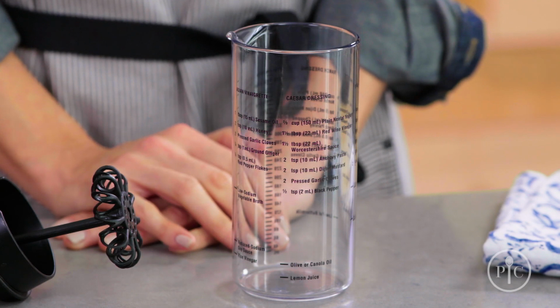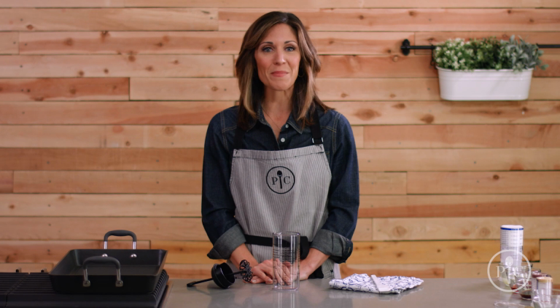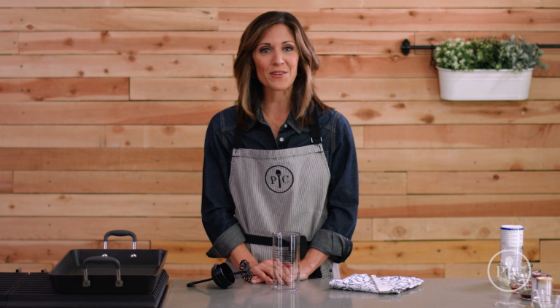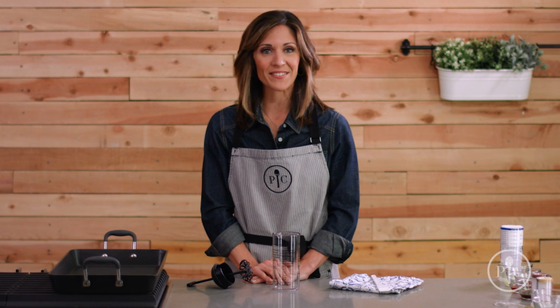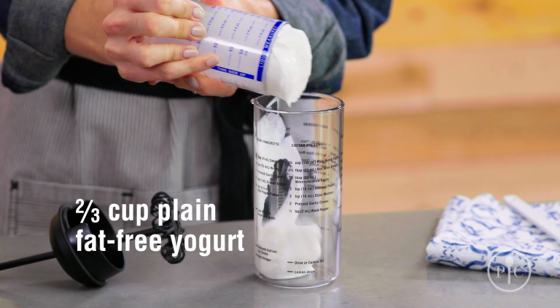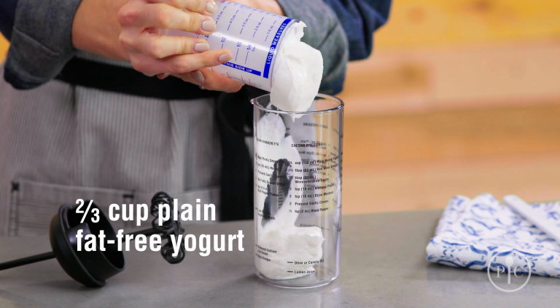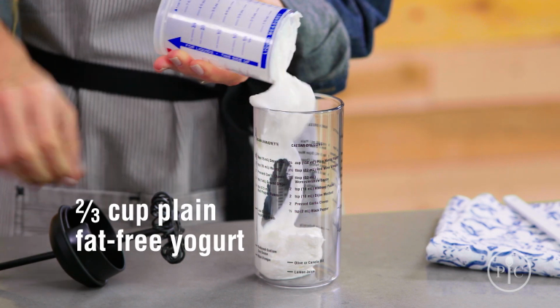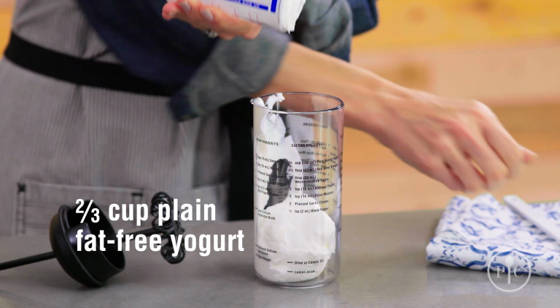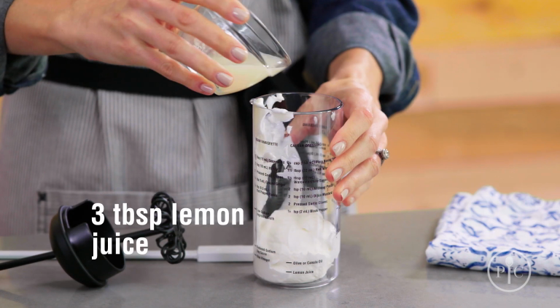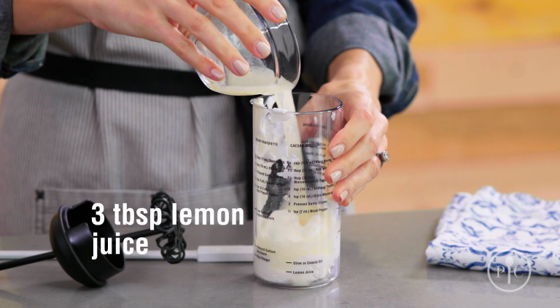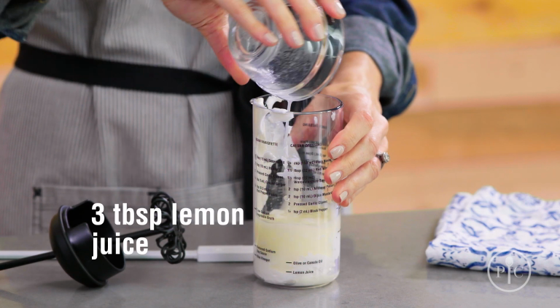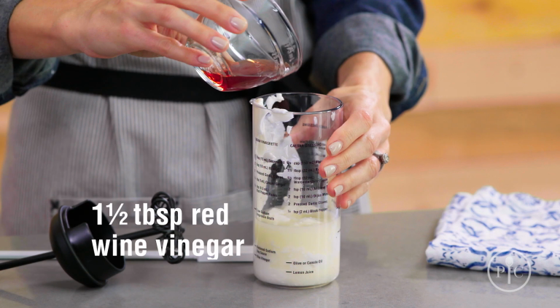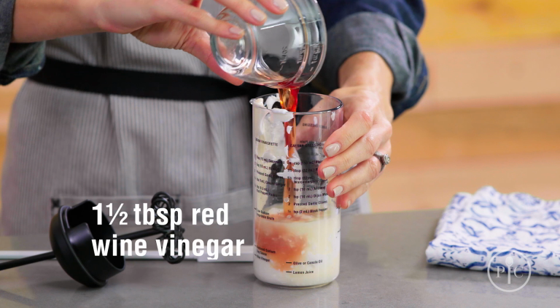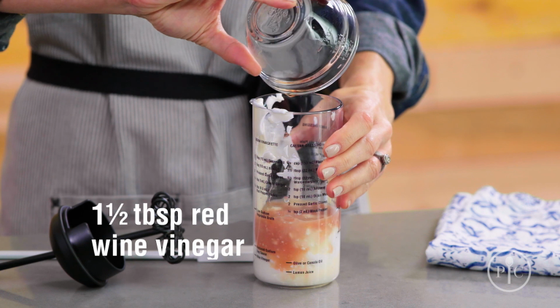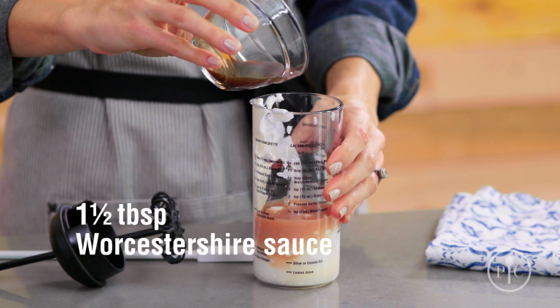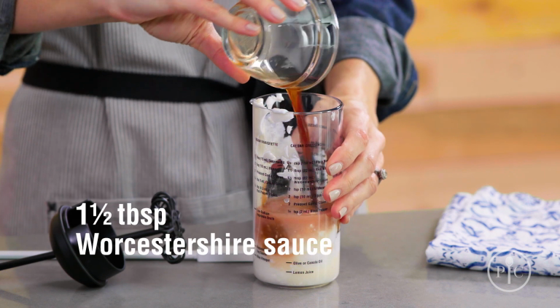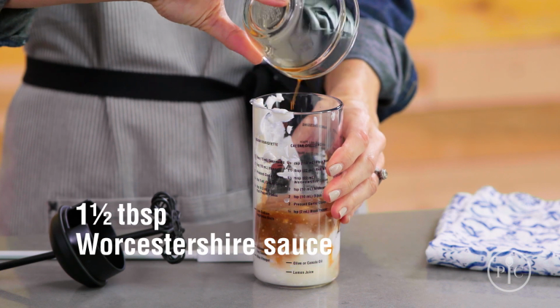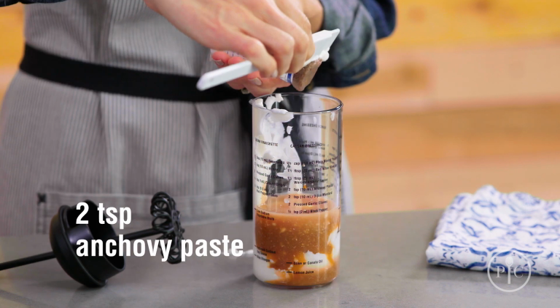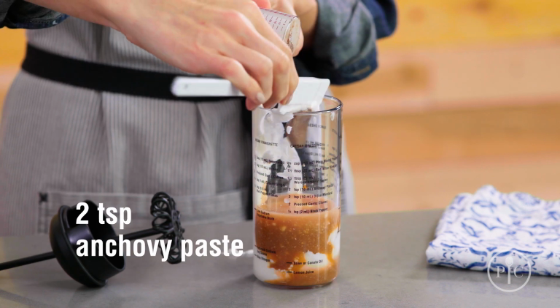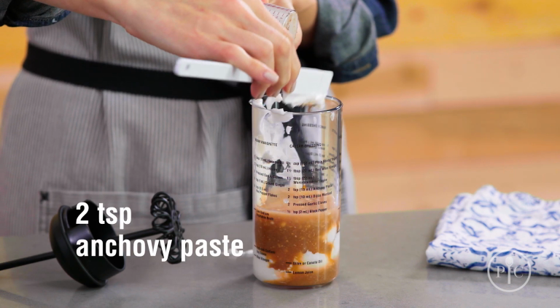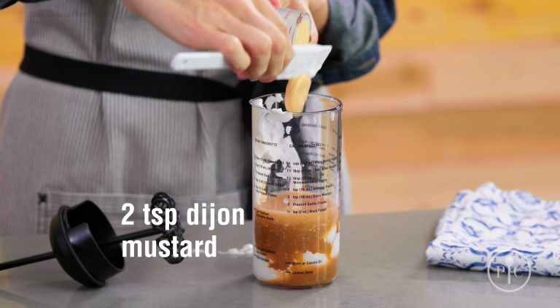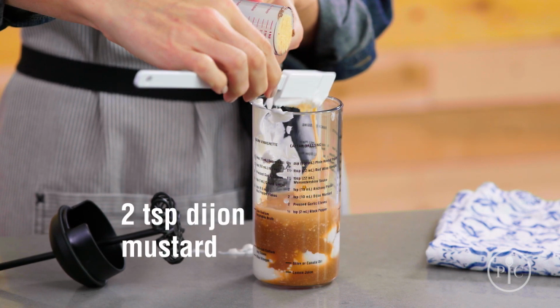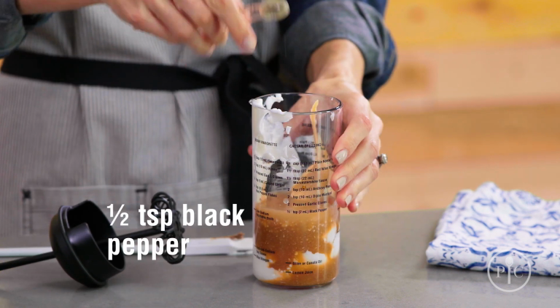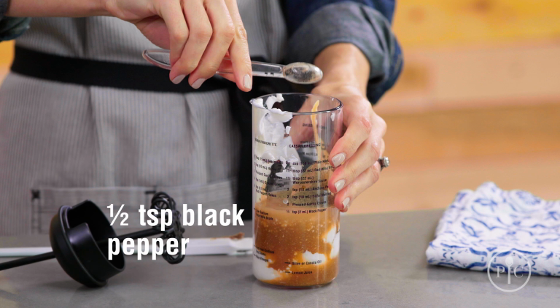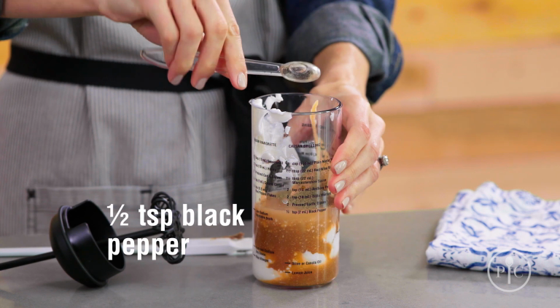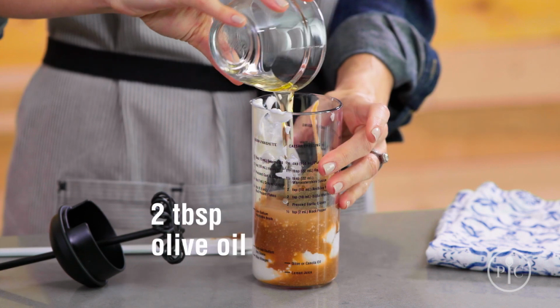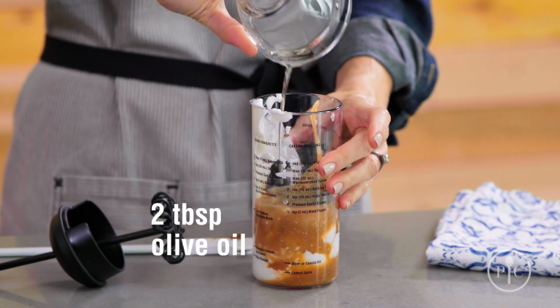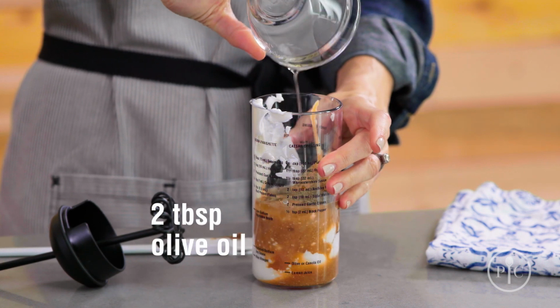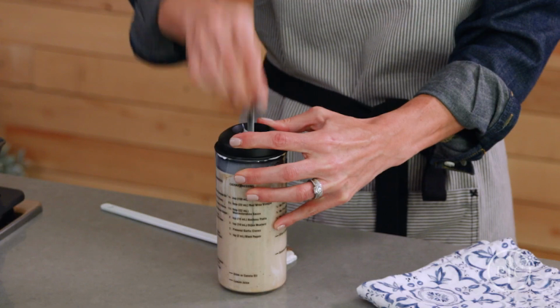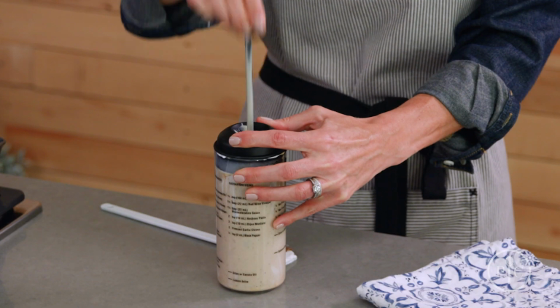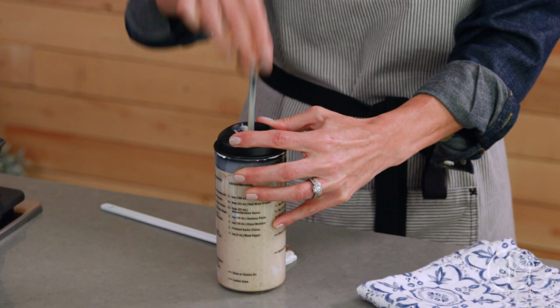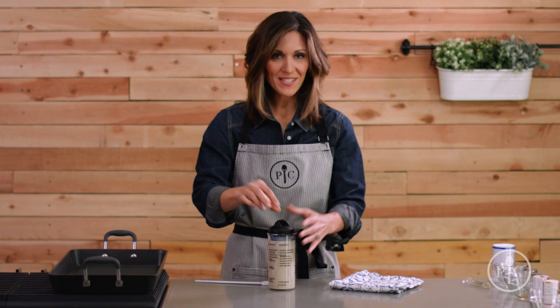Let's start by making the dressing. We're gonna add a little bit of fat-free yogurt, lemon juice, red wine vinegar, Worcestershire sauce, anchovy paste, Dijon mustard, black pepper, and olive oil. Give it a mix and we're all set.